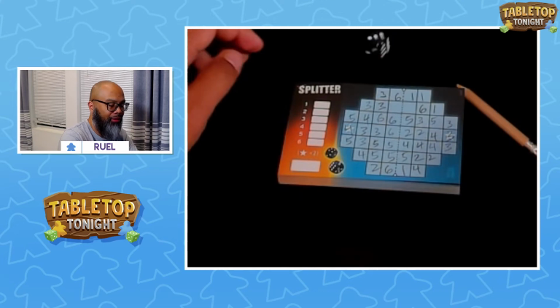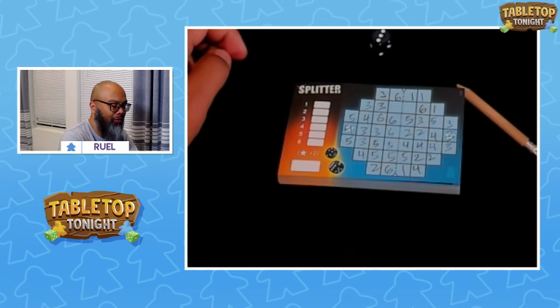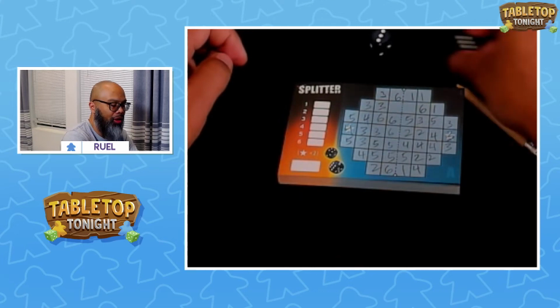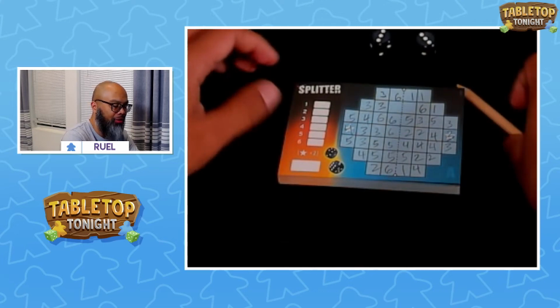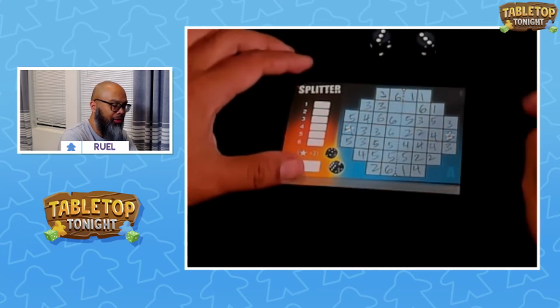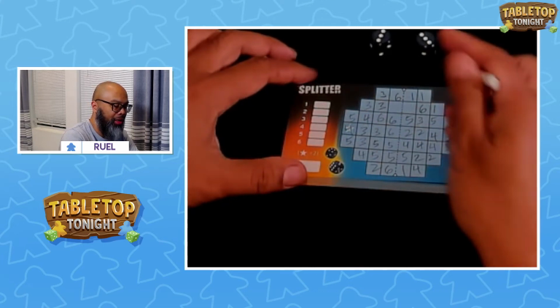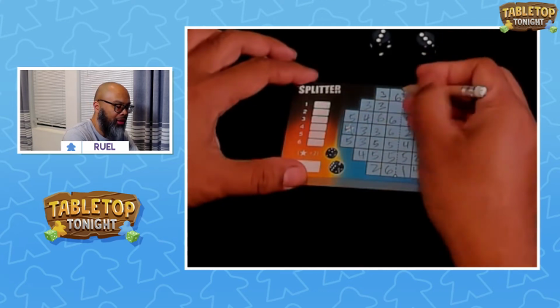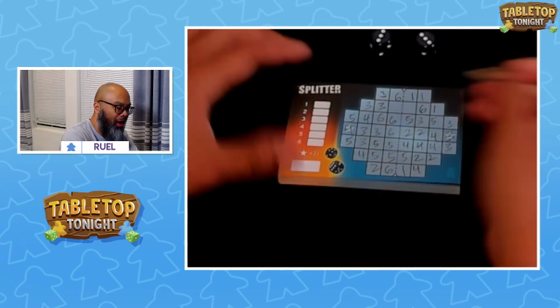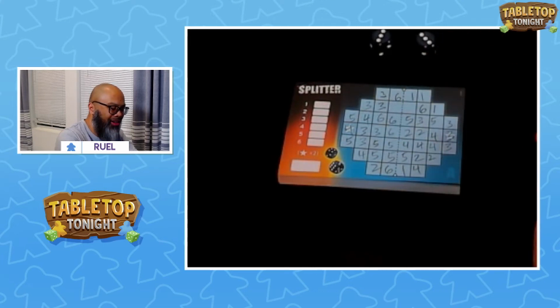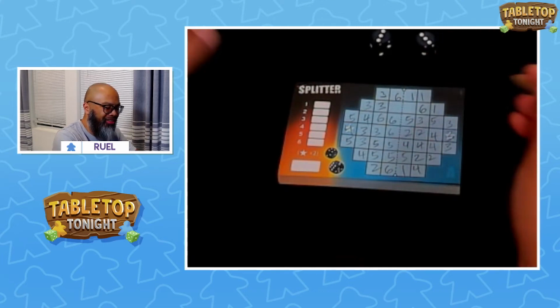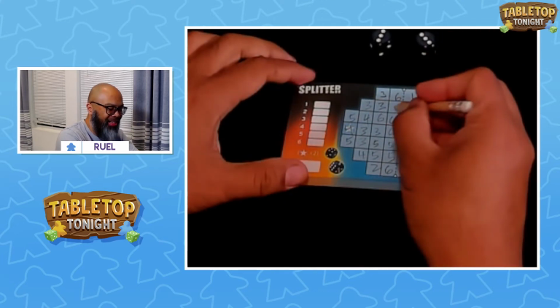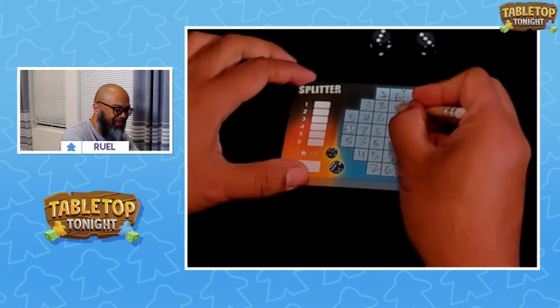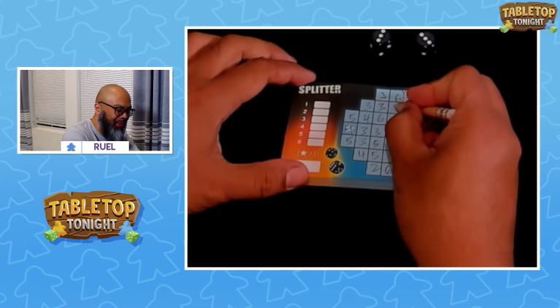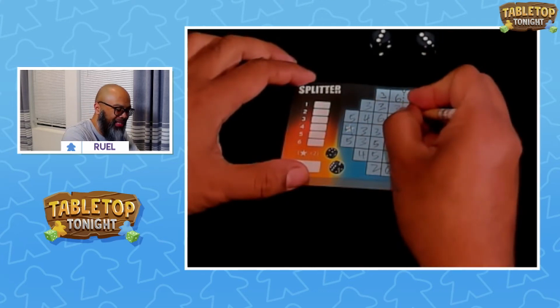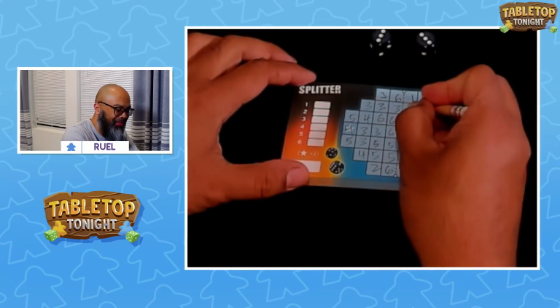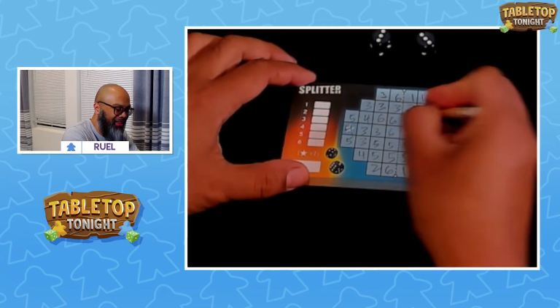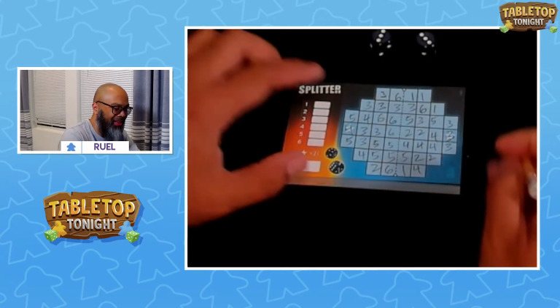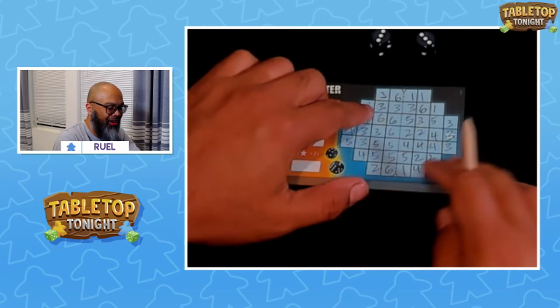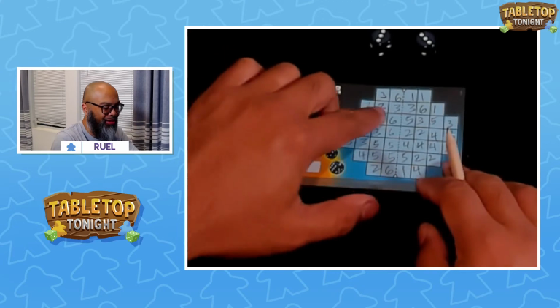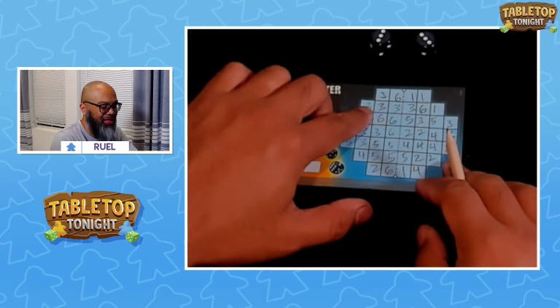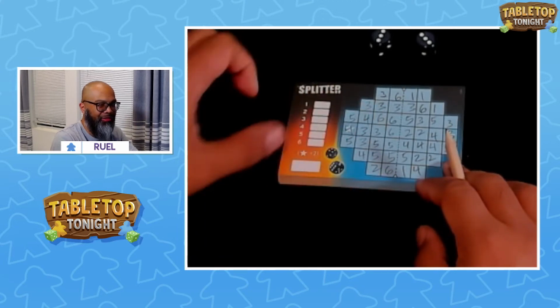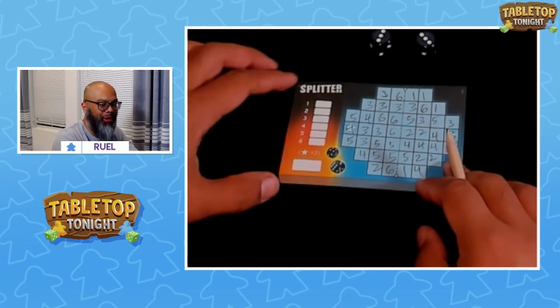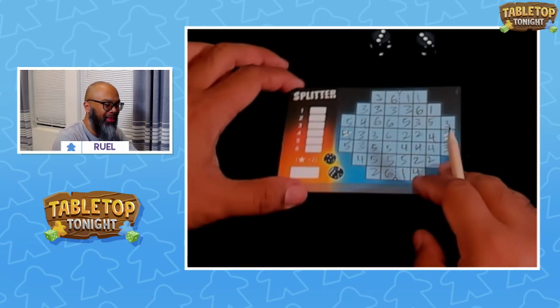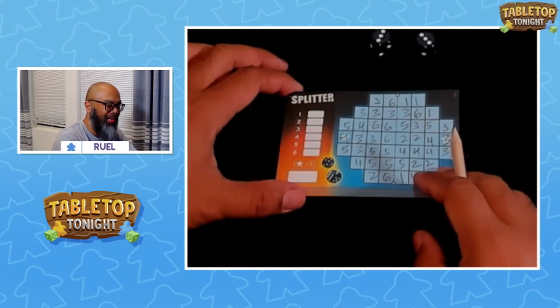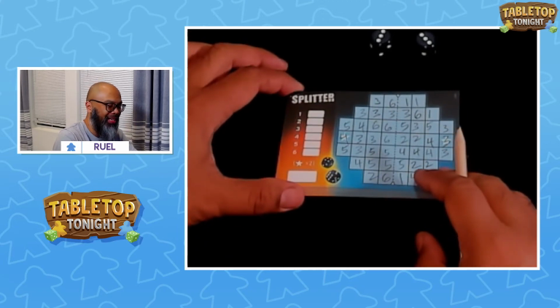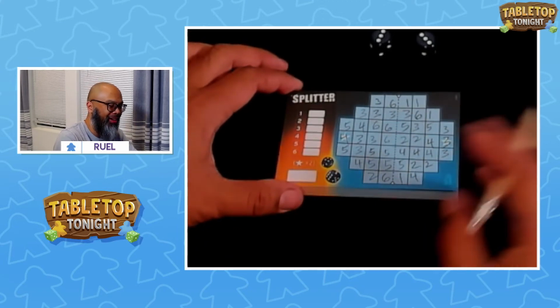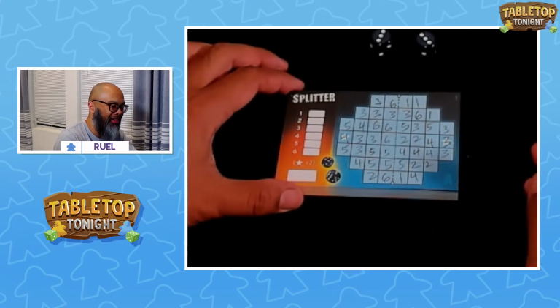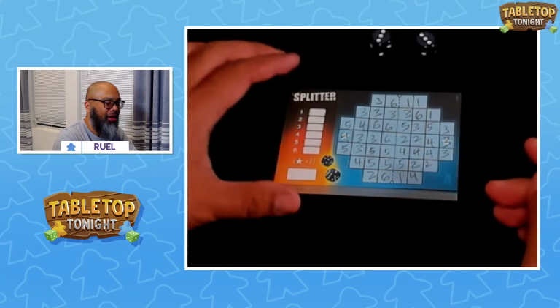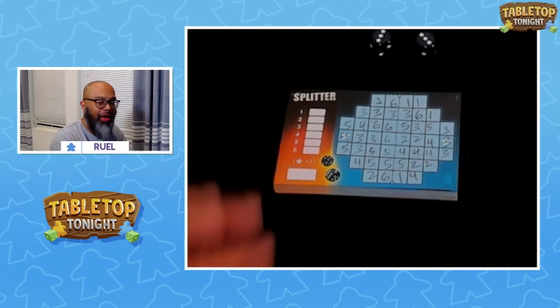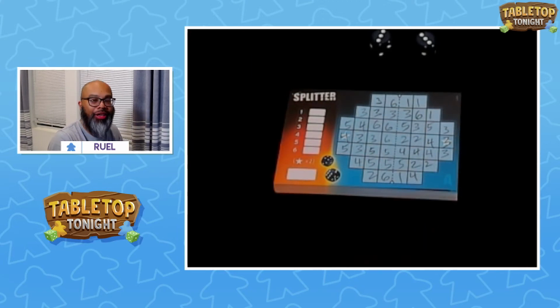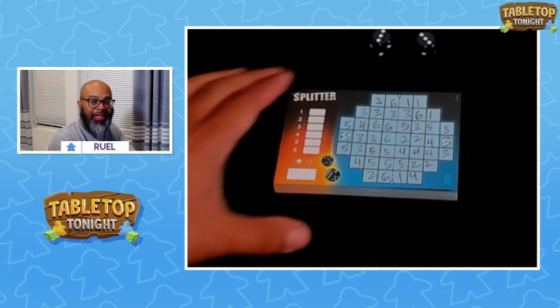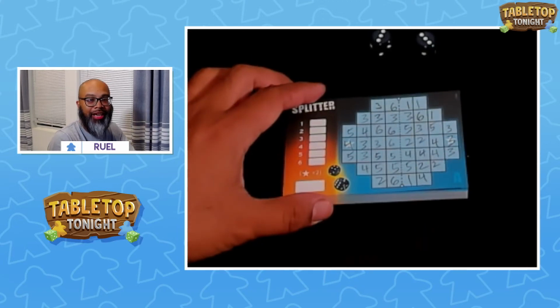The final roll is a 3 and a 3. Oh no — that's a bummer because the 3 and the 3 there is going to ruin my 3 set. That's the end of the game. Really quick game, right folks?